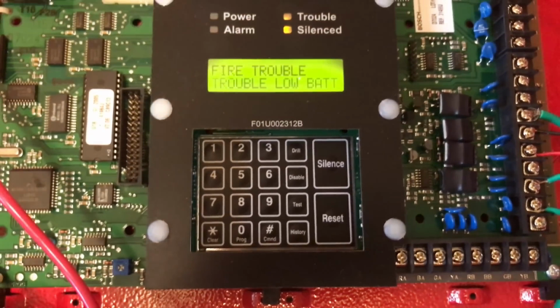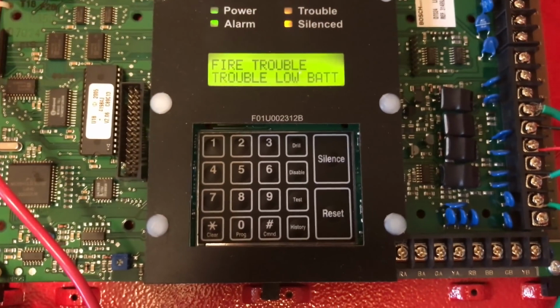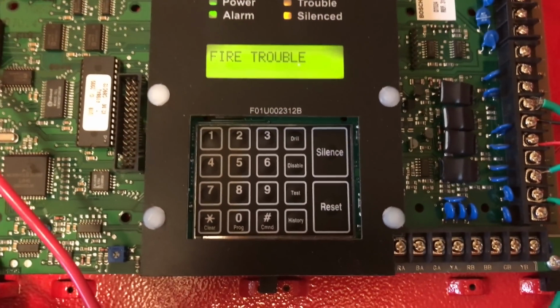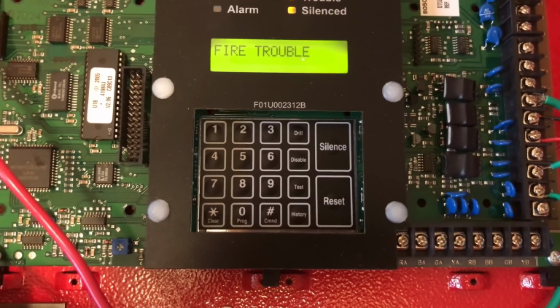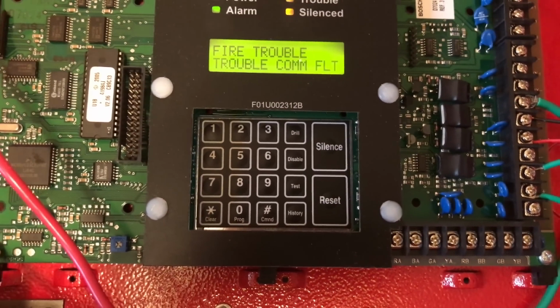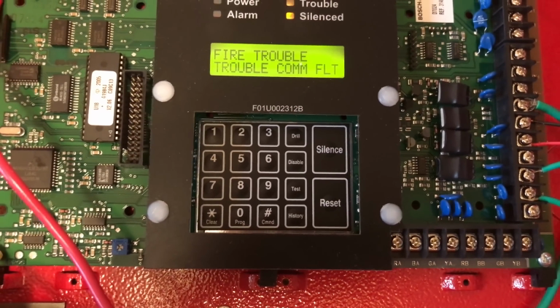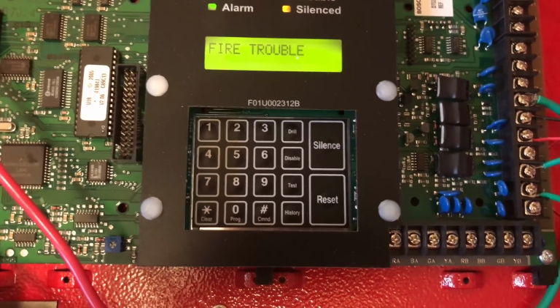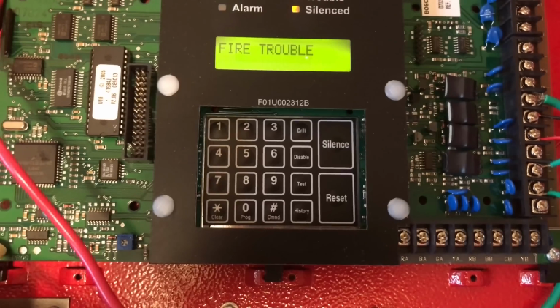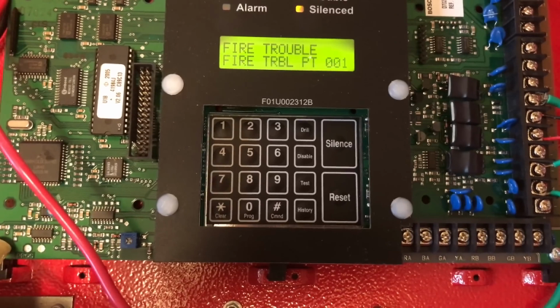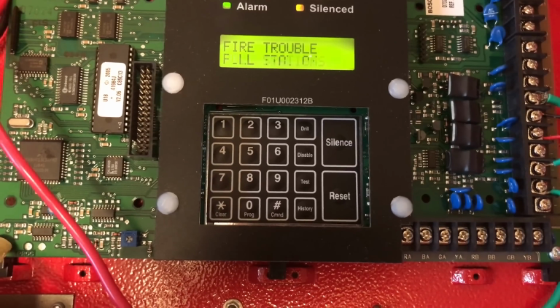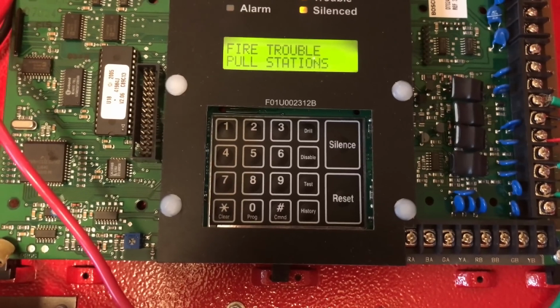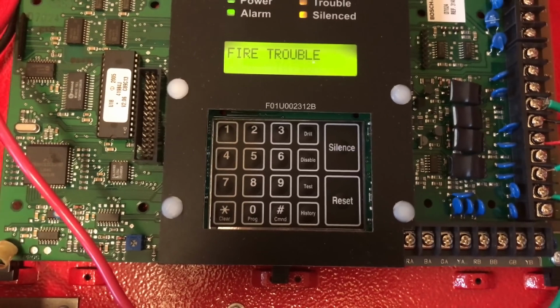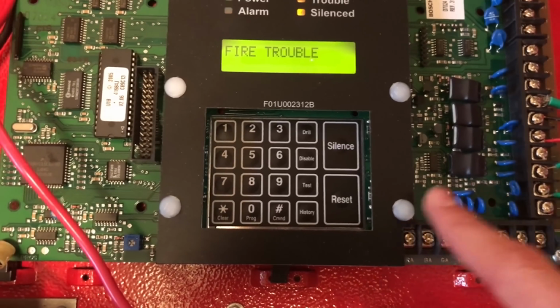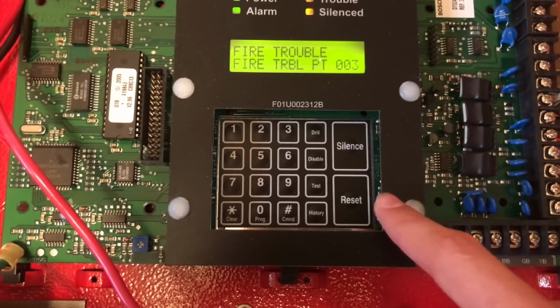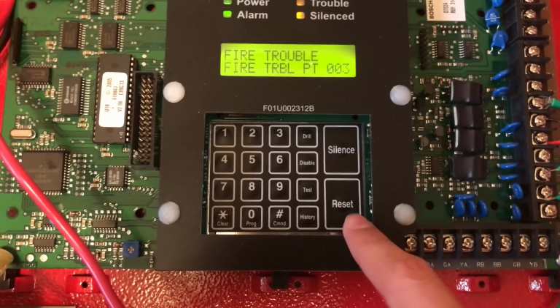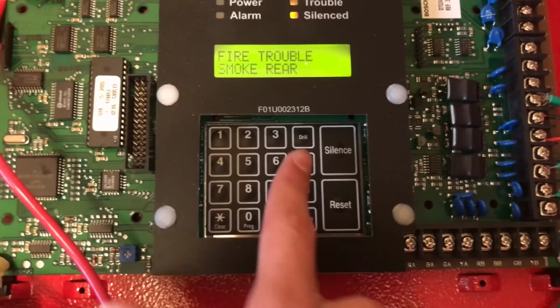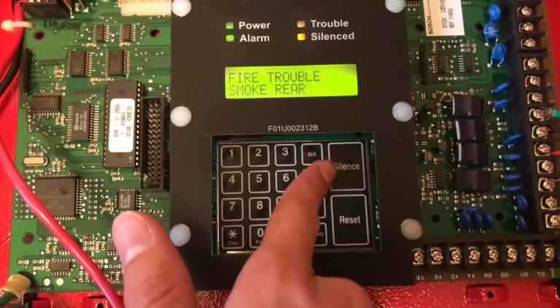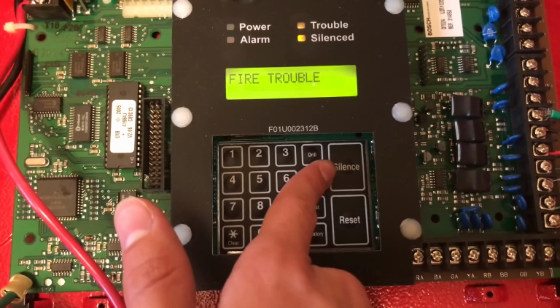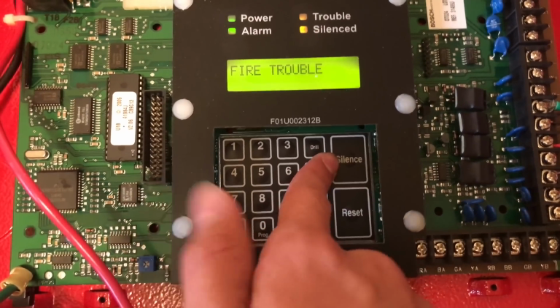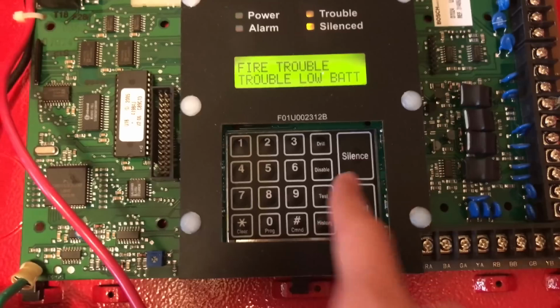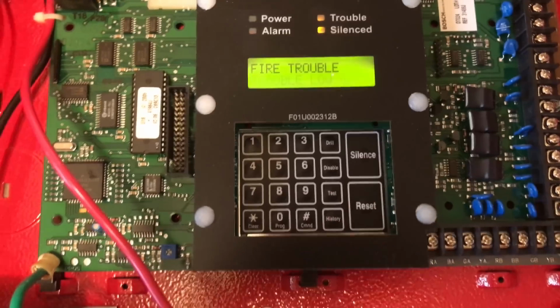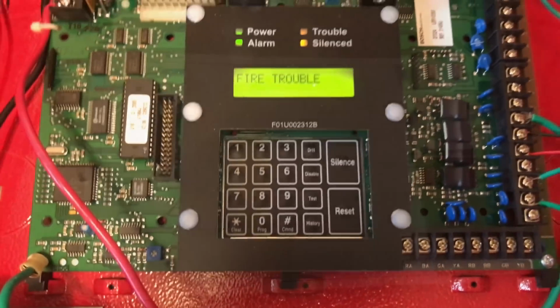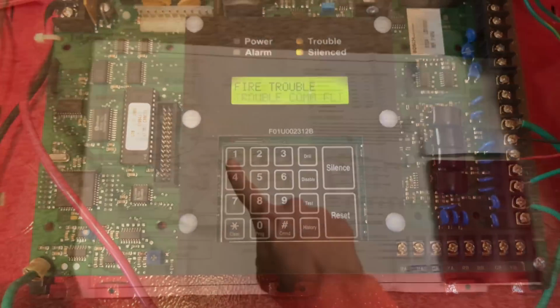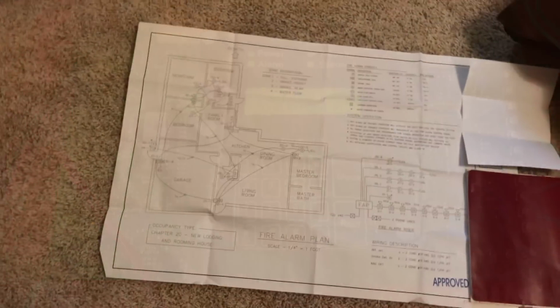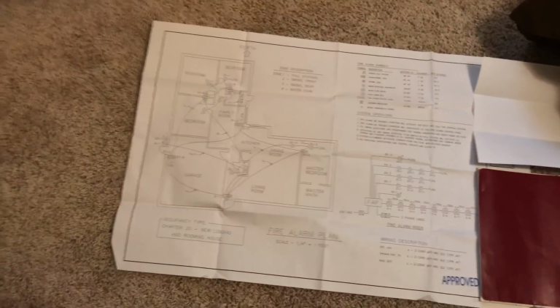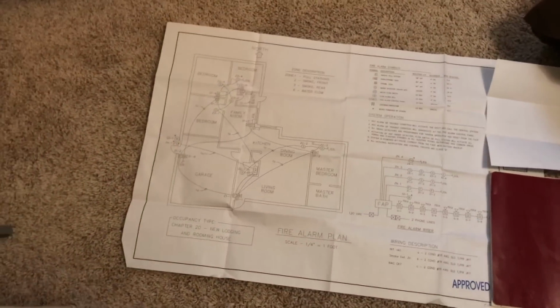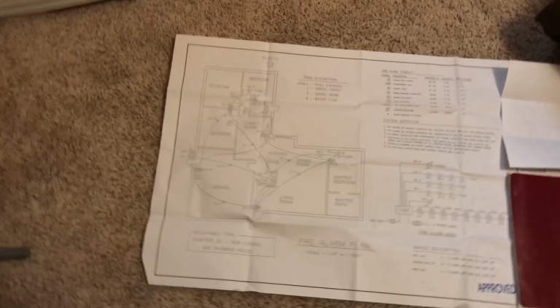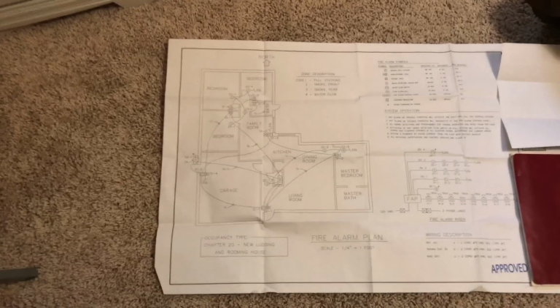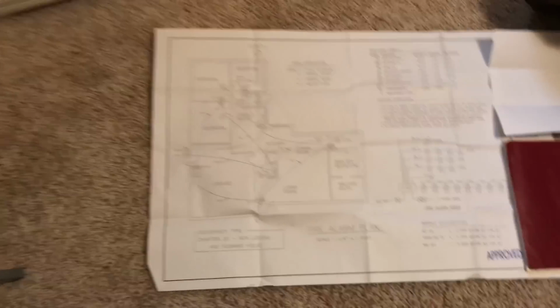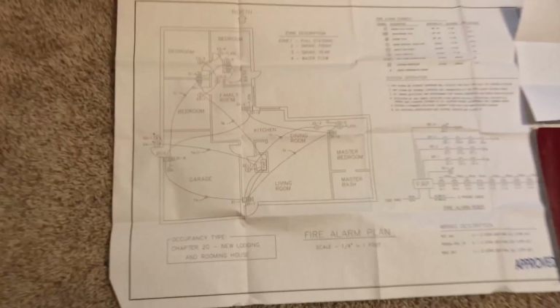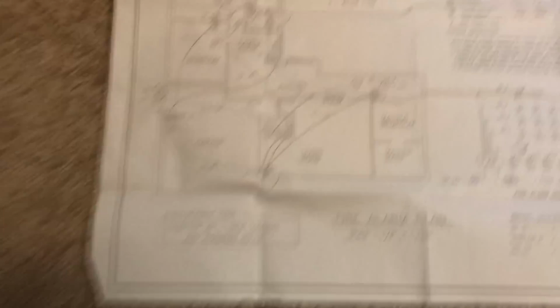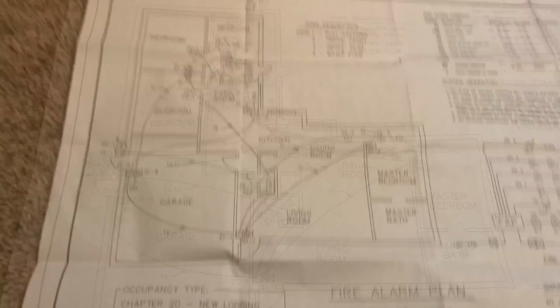The history button tells you the history of the panel — for instance, what activated the system last, whether it was a pull station or smoke detector. And right here we have the silence and then reset button.